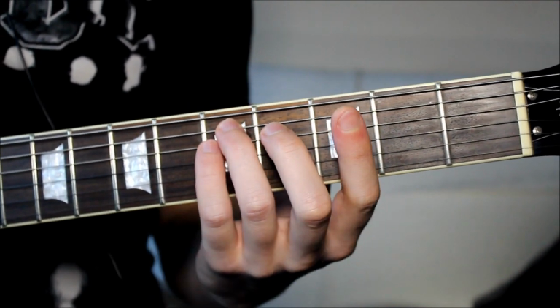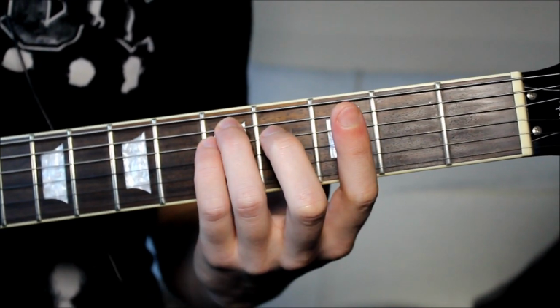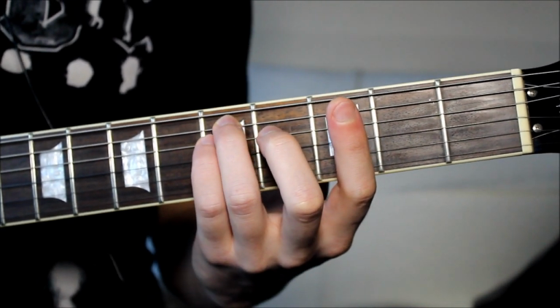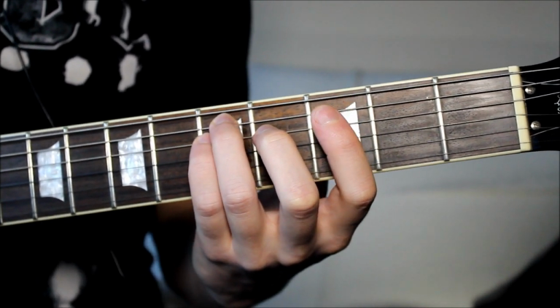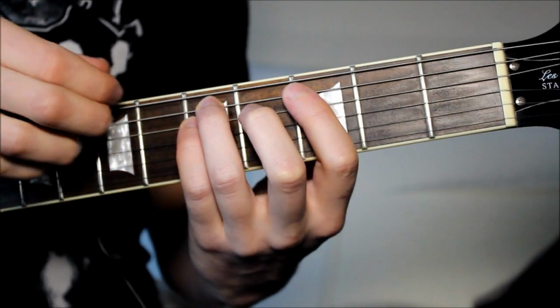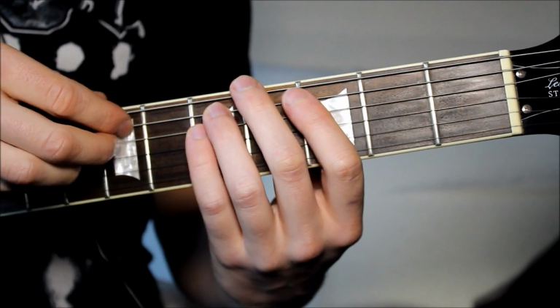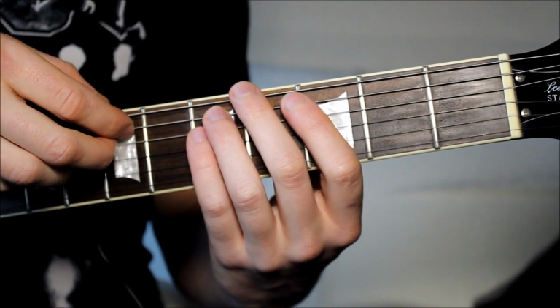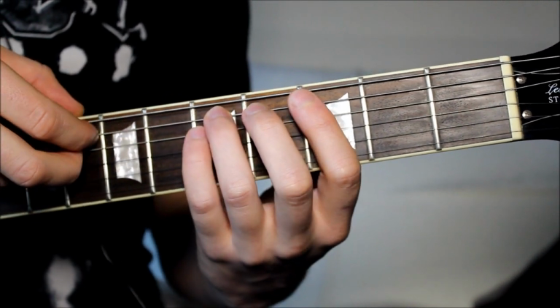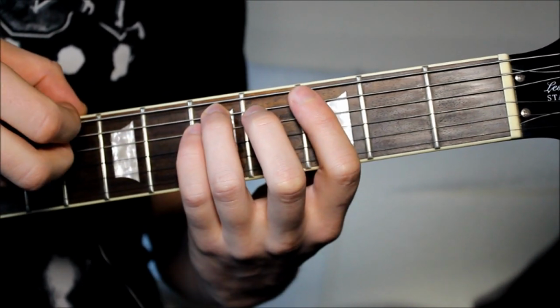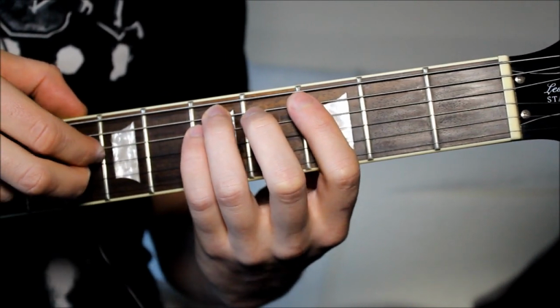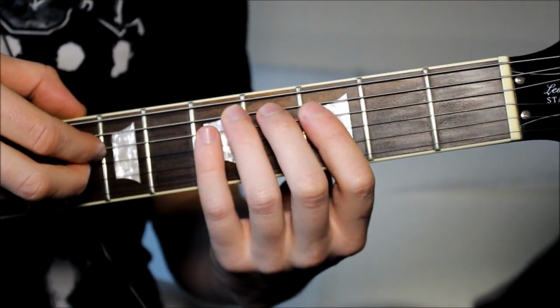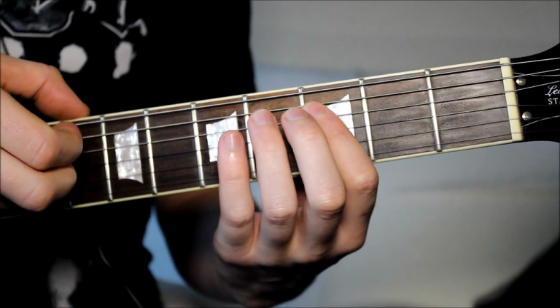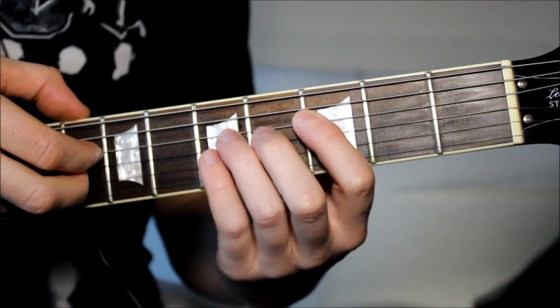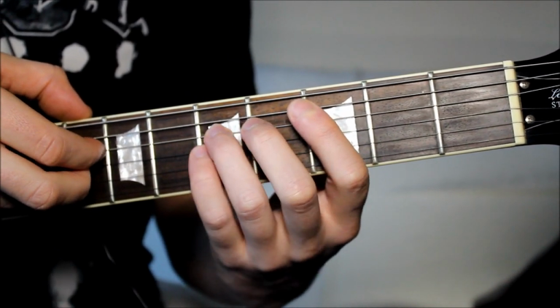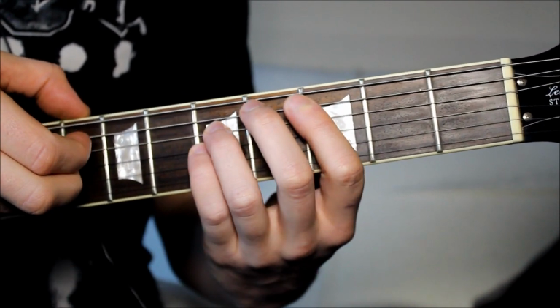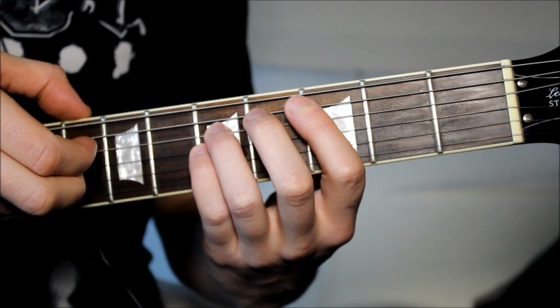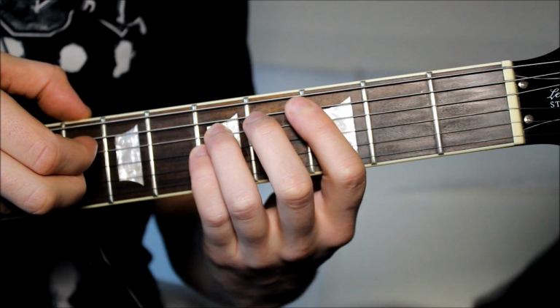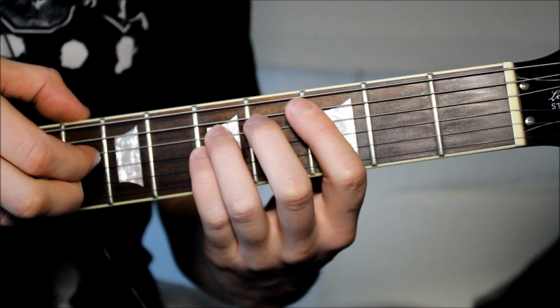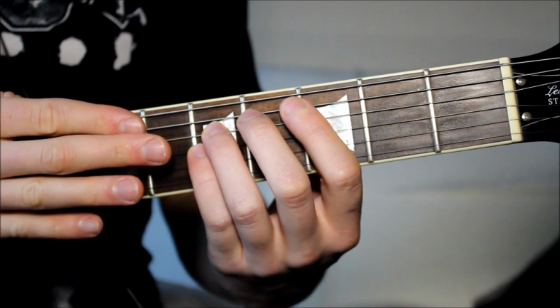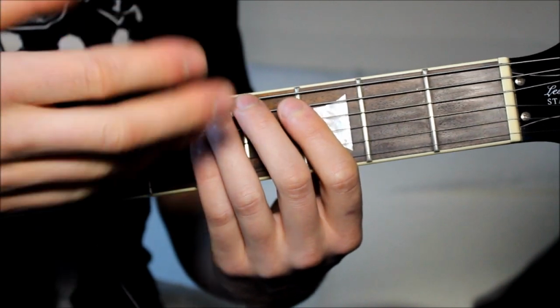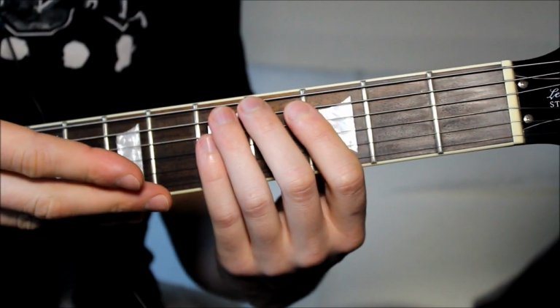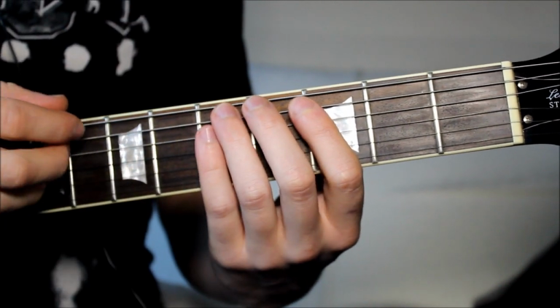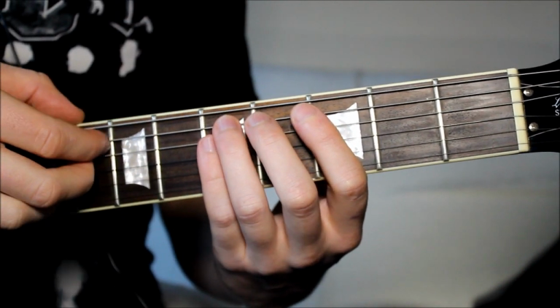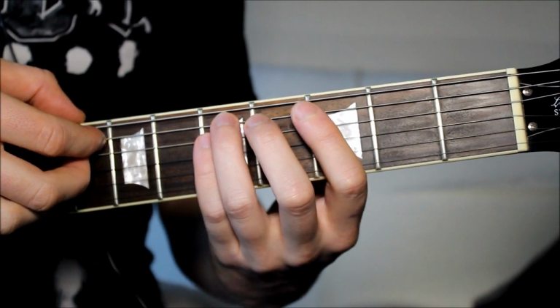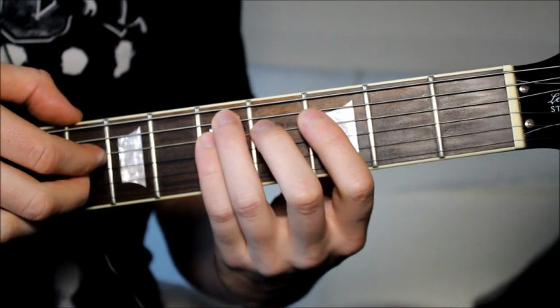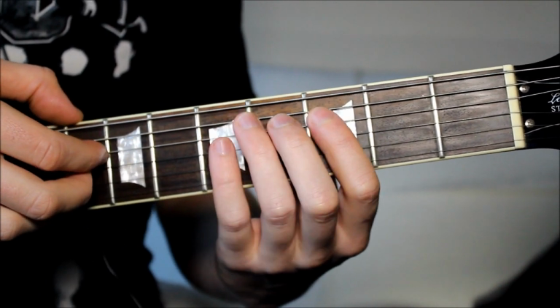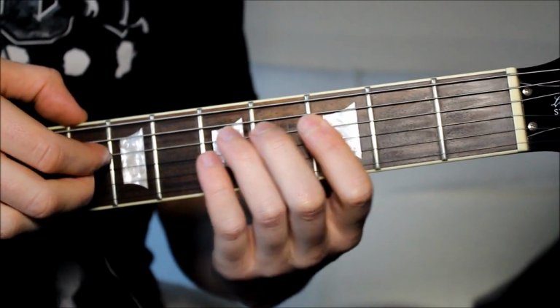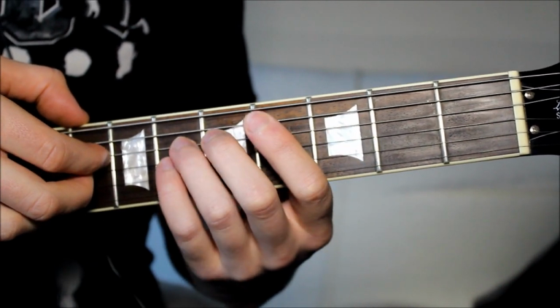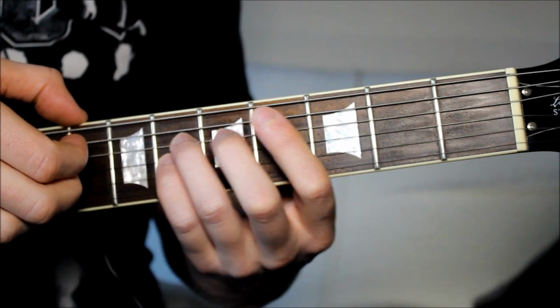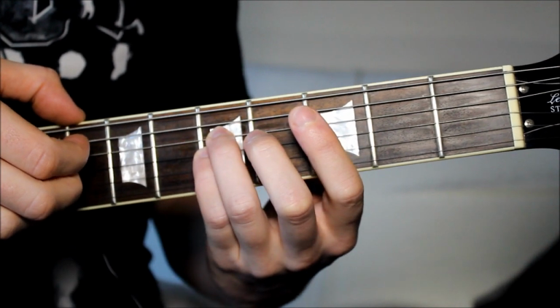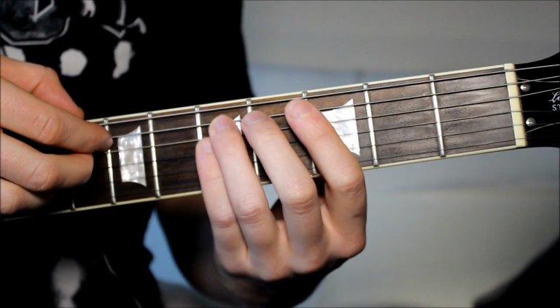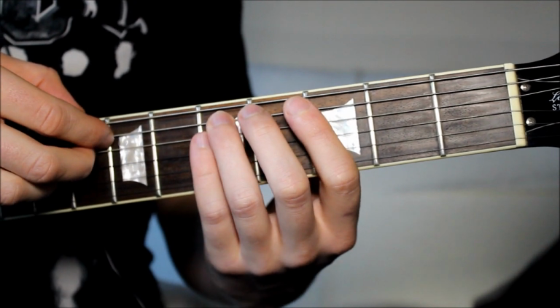If you get those first three notes — one, two, three — you should be able to work out the rest of the riff, because it's just that first note that's been swapped.